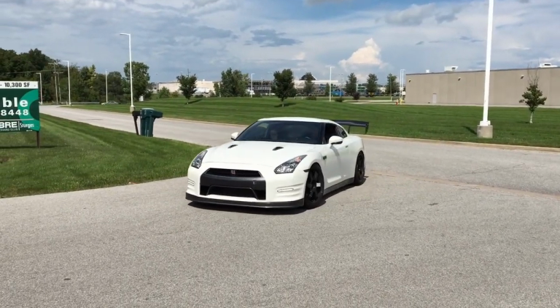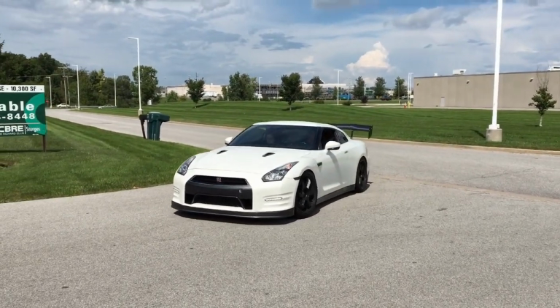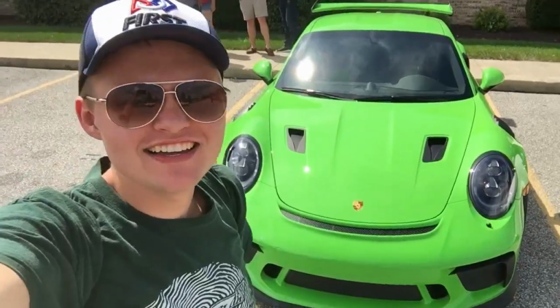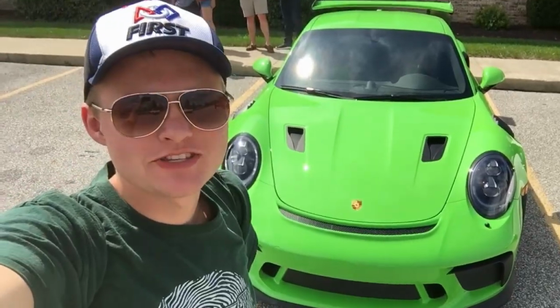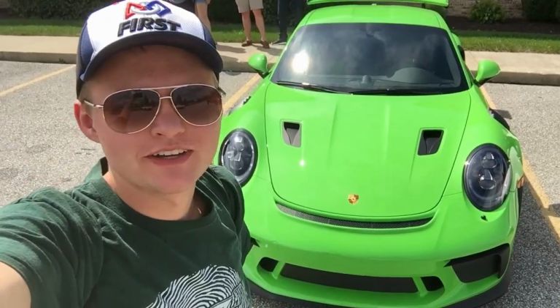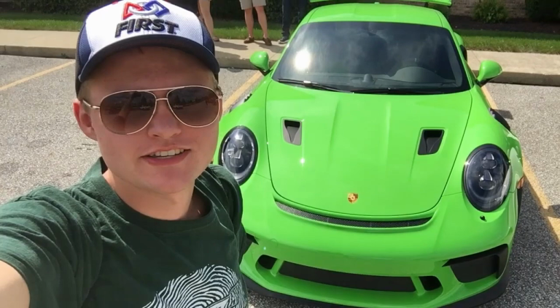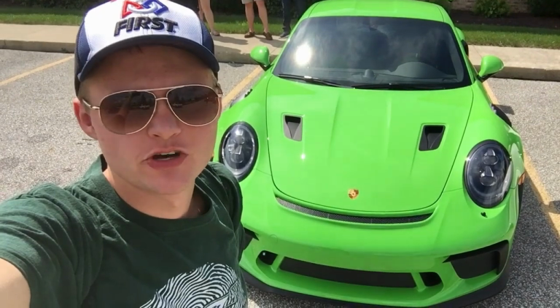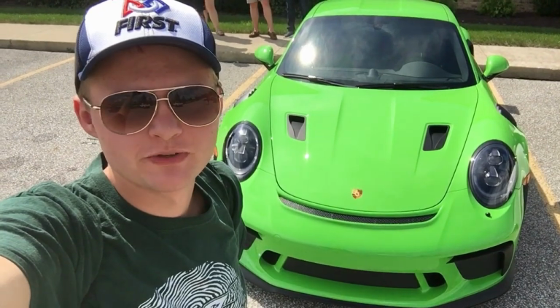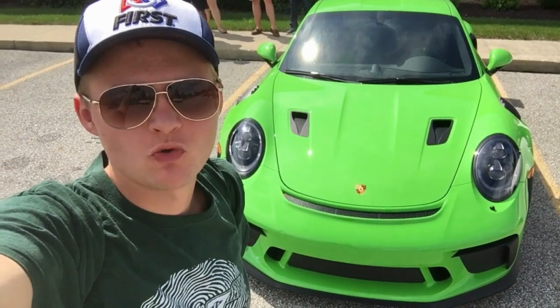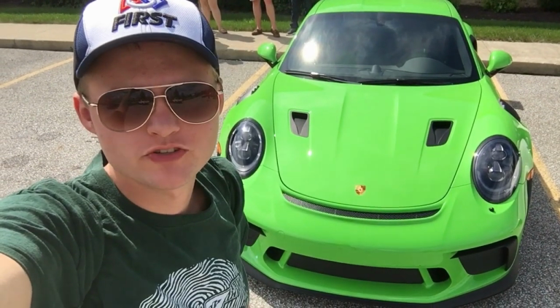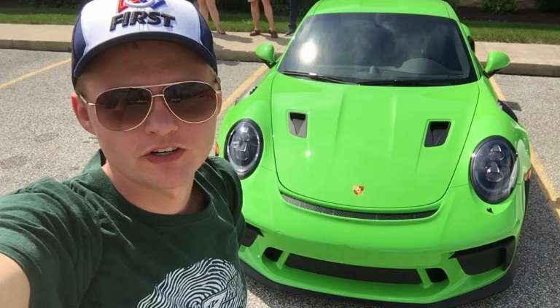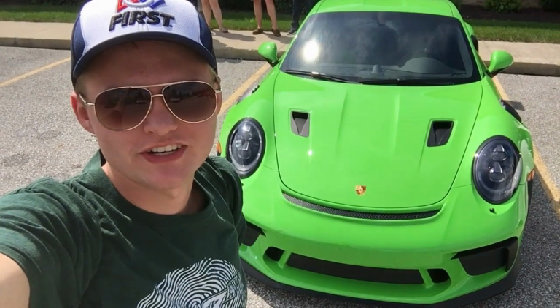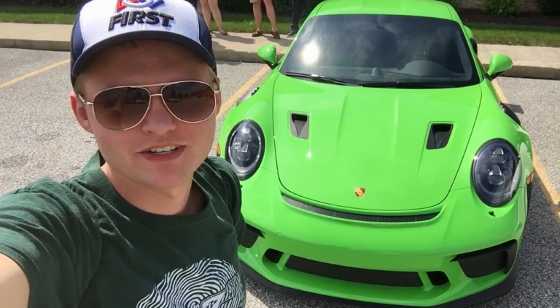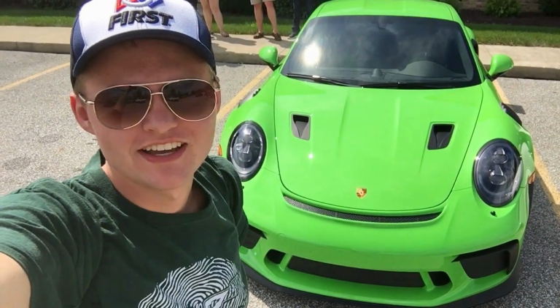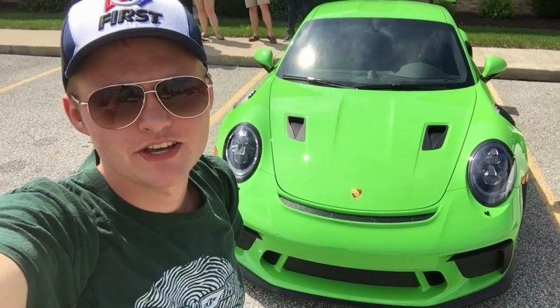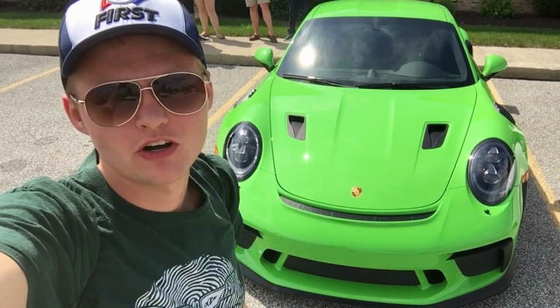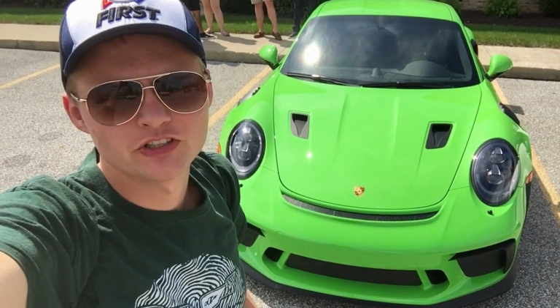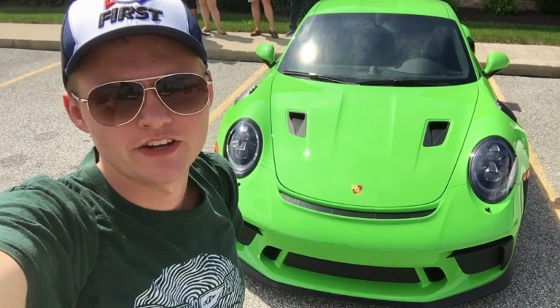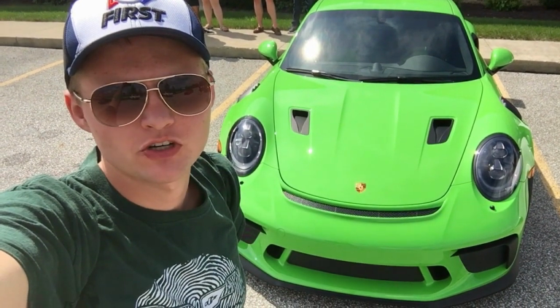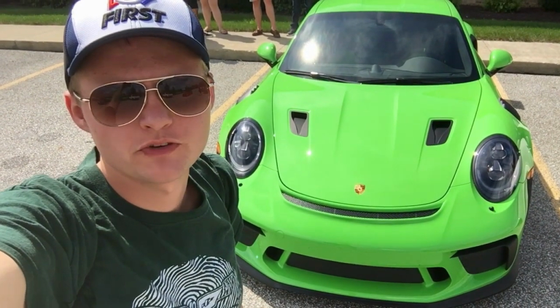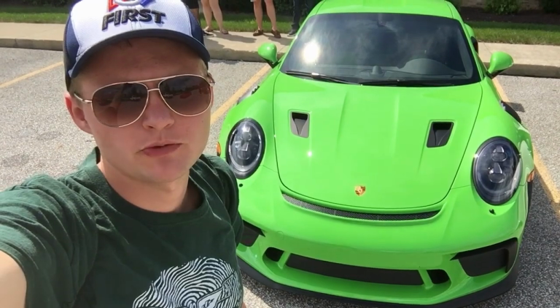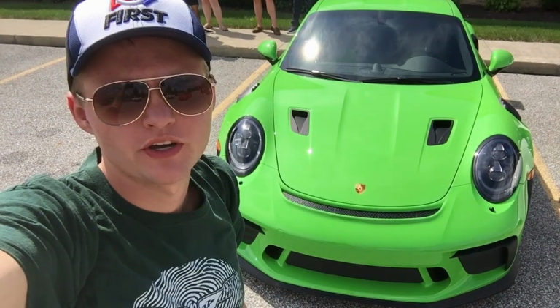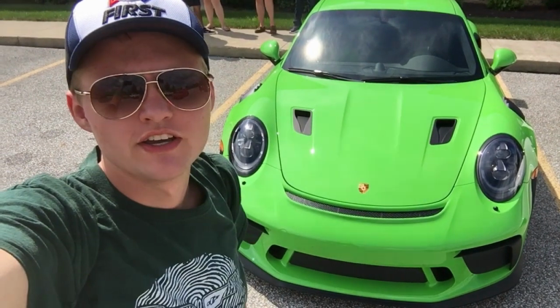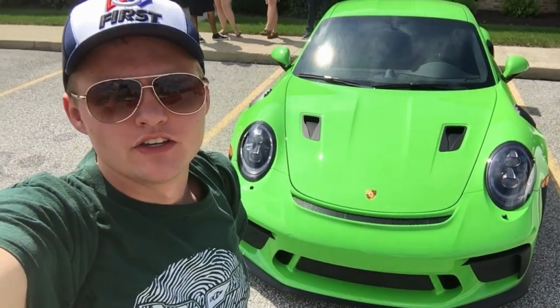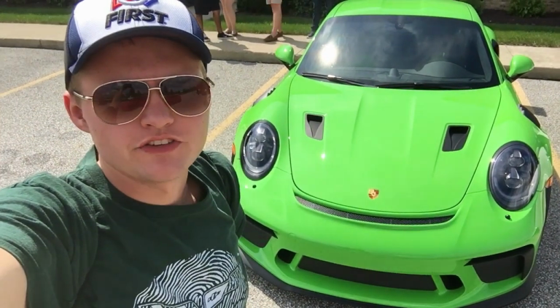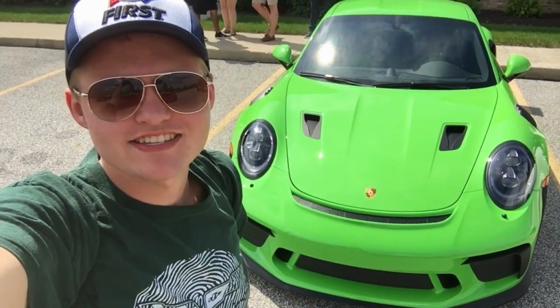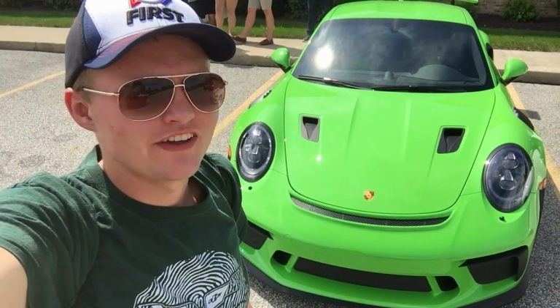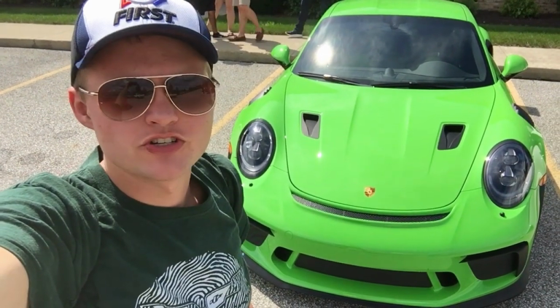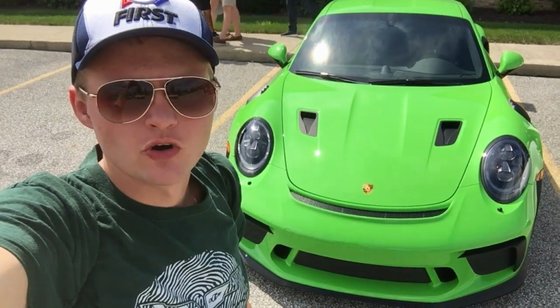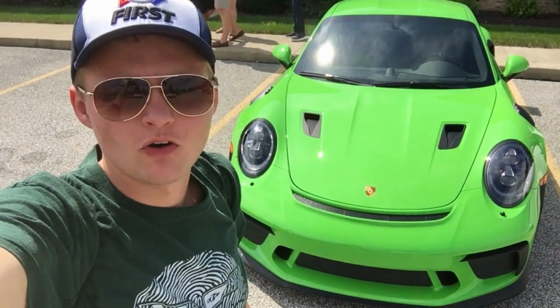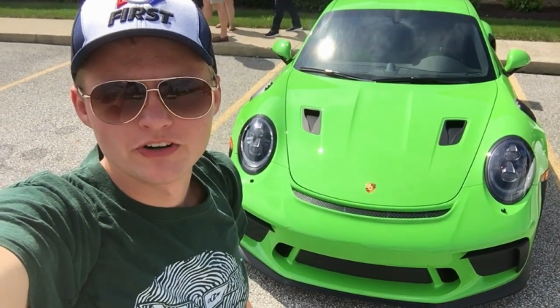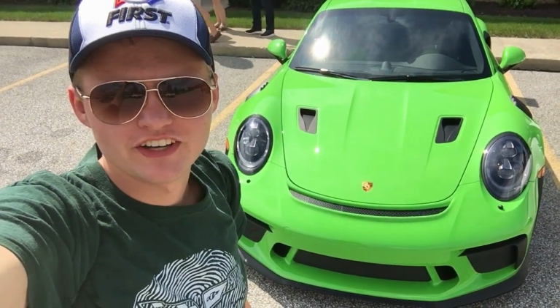Hey, what's up guys? I'm Joseph Bivens. Welcome to Supercars Indianapolis. Today we're up here at Dream Makers Automotive. We're going to be going to the Fast and Fabulous show up in Auburn, Indiana.